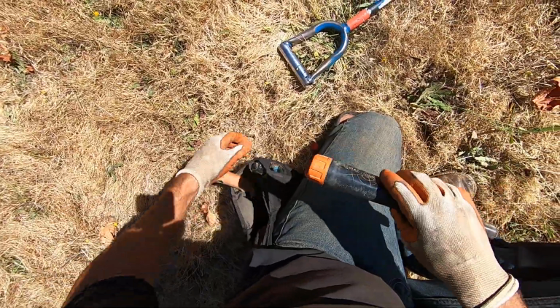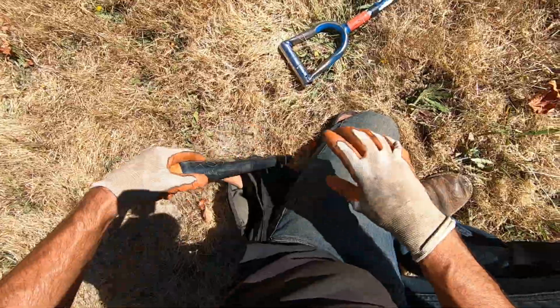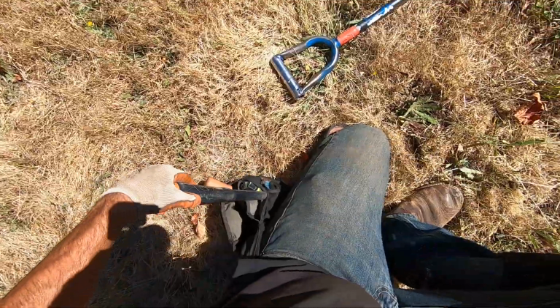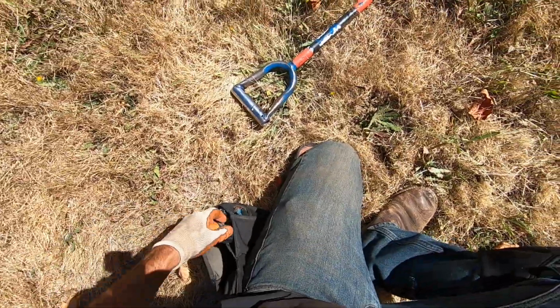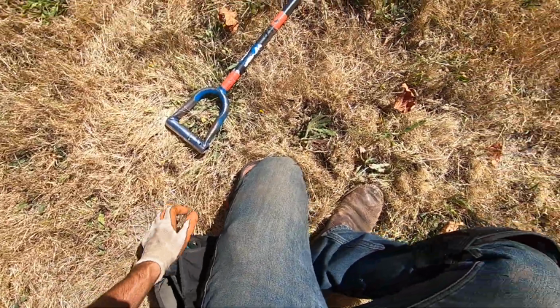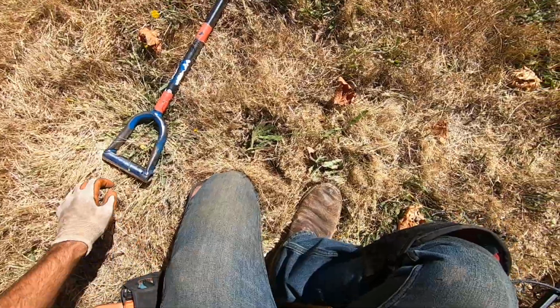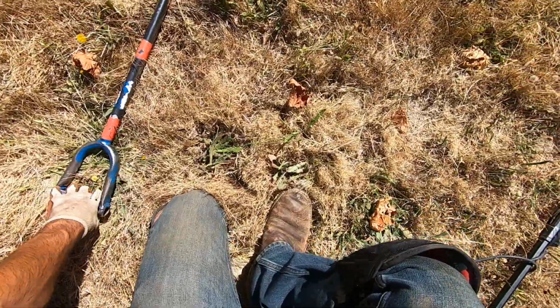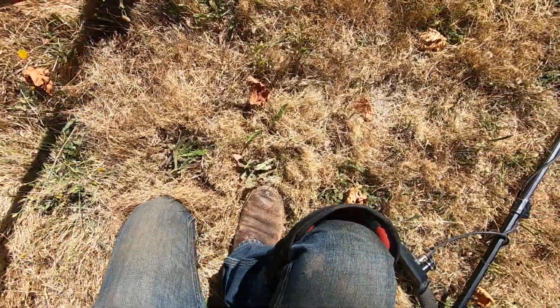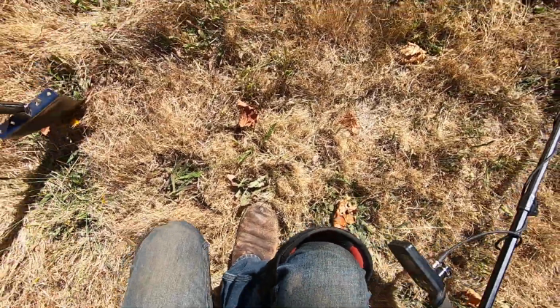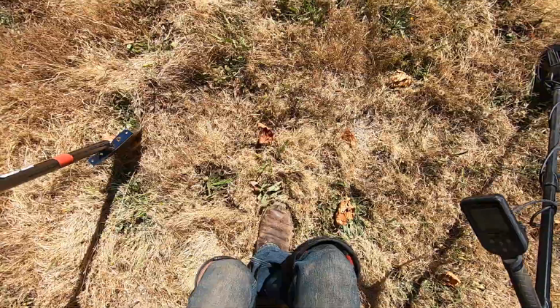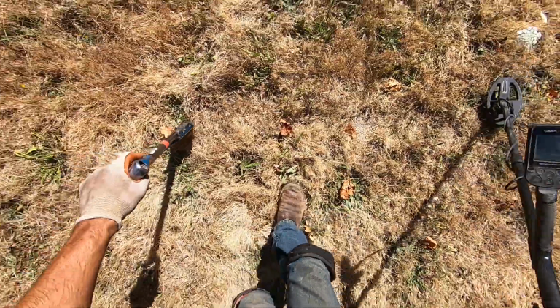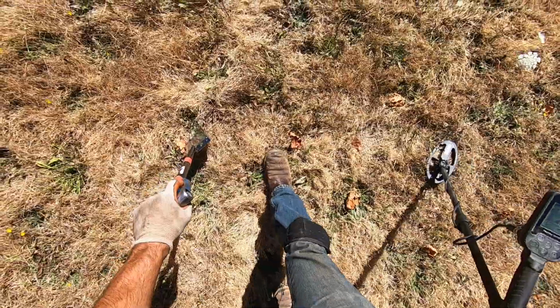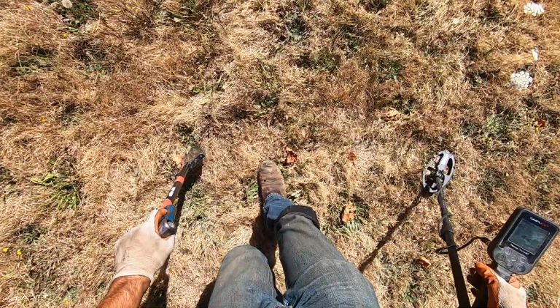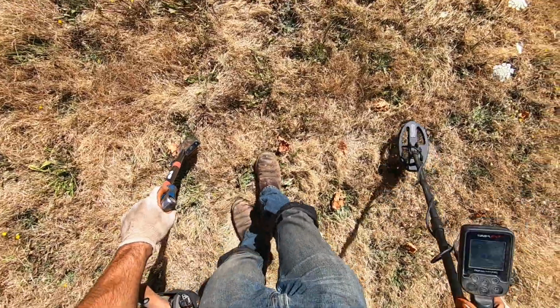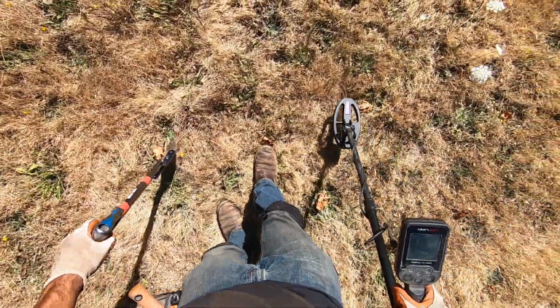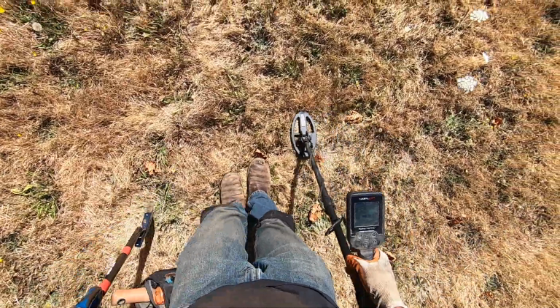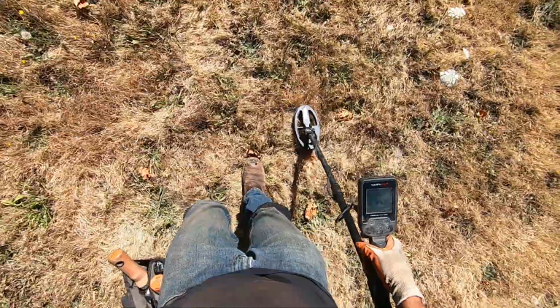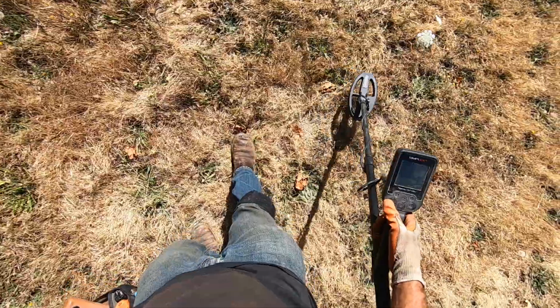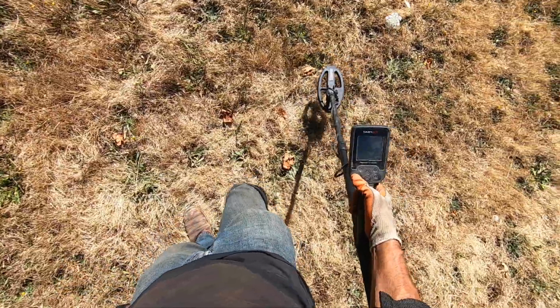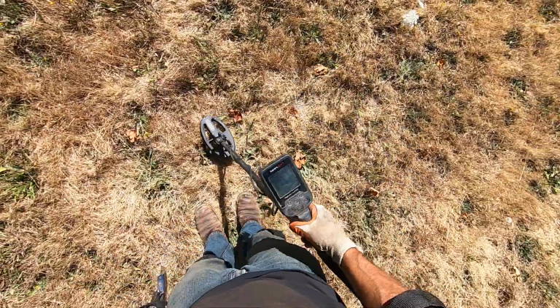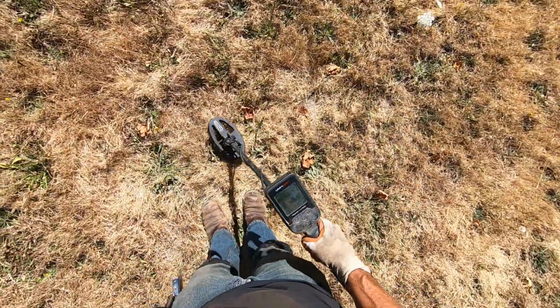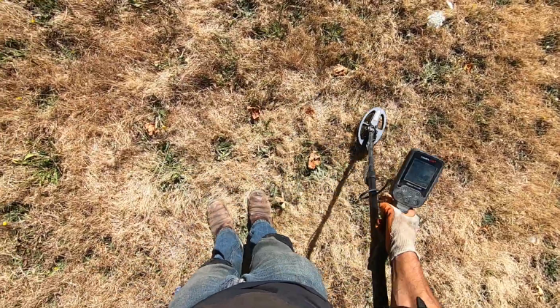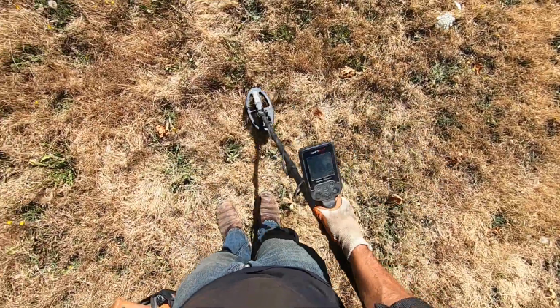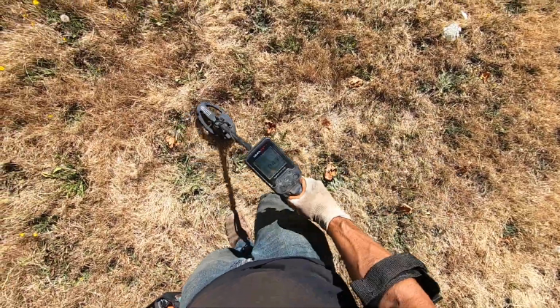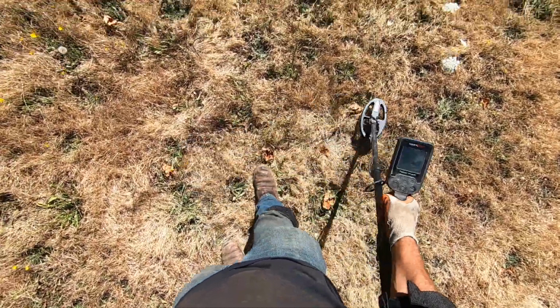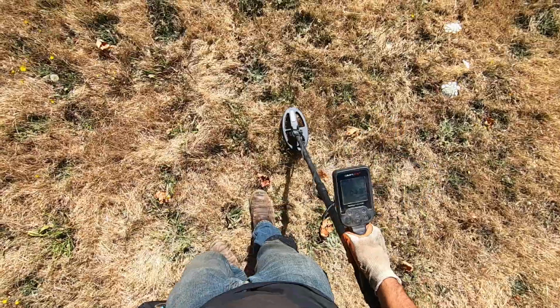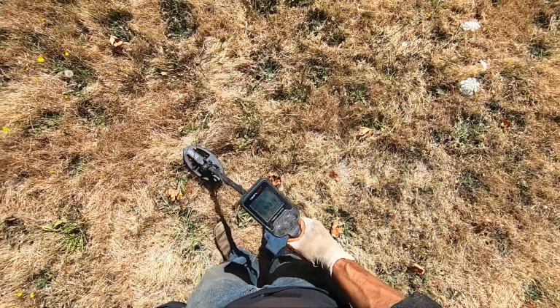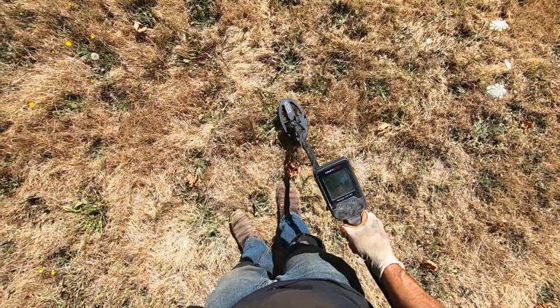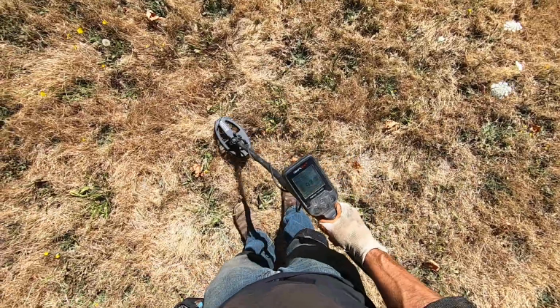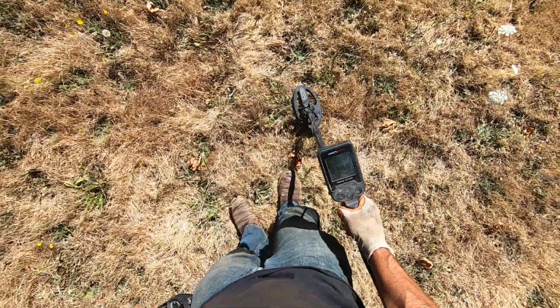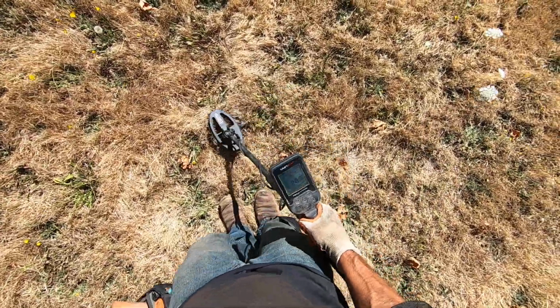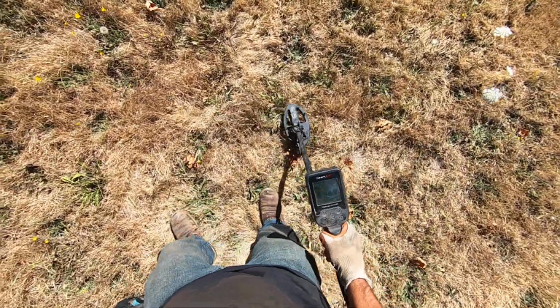So everybody took off, or everybody's taking off. I'm gonna detect for another hour or two, until it gets too hard to dig out here.